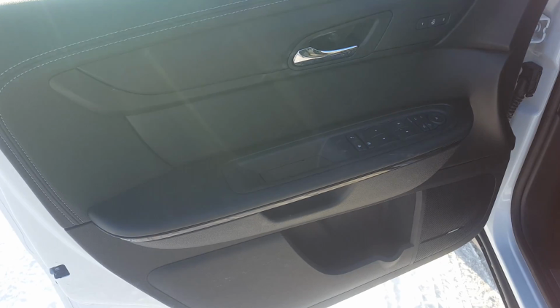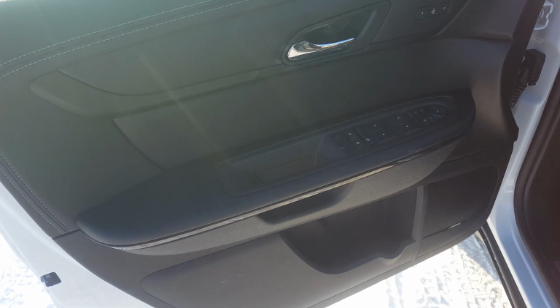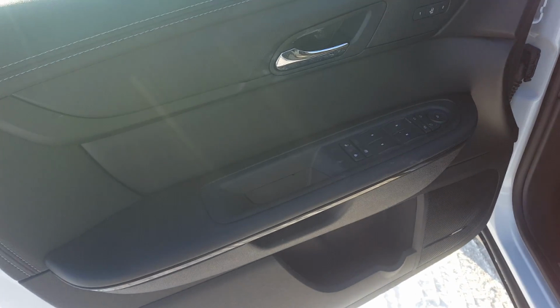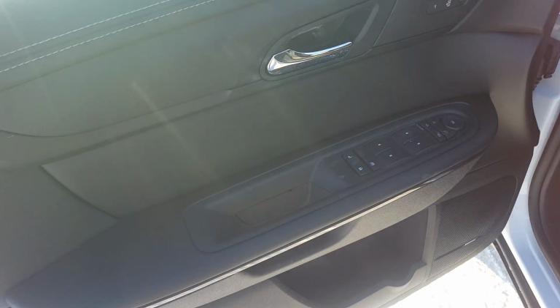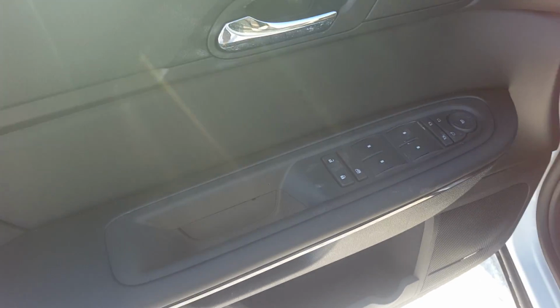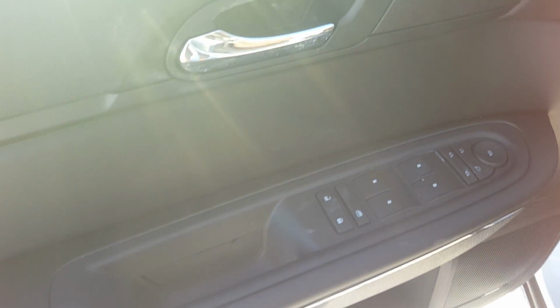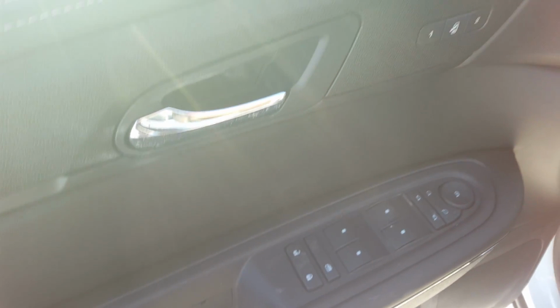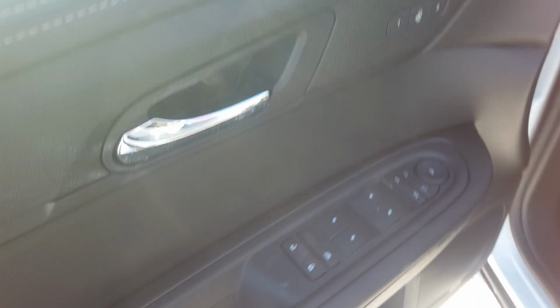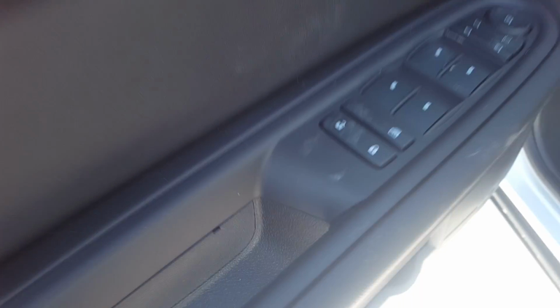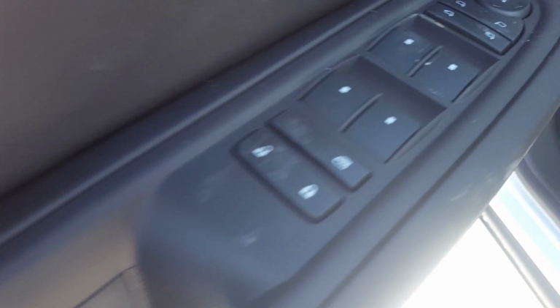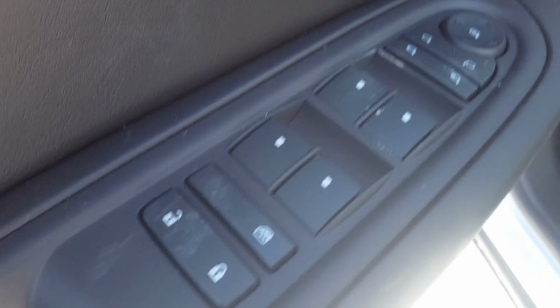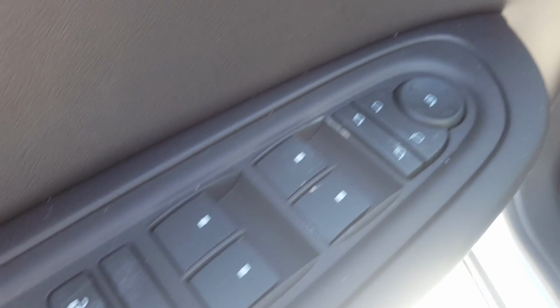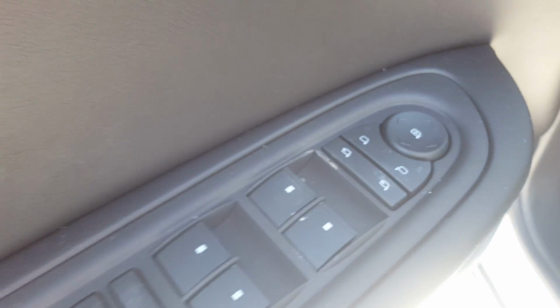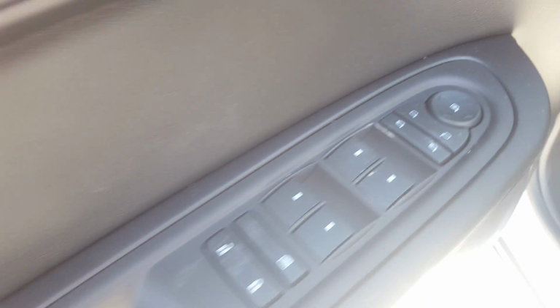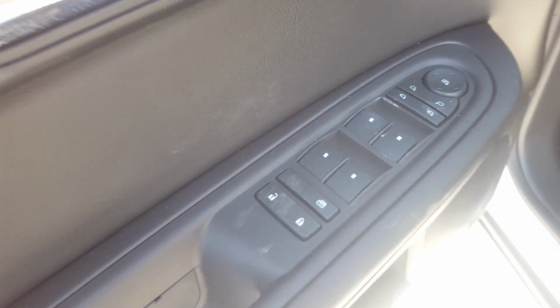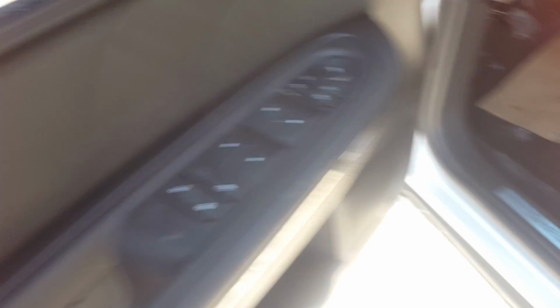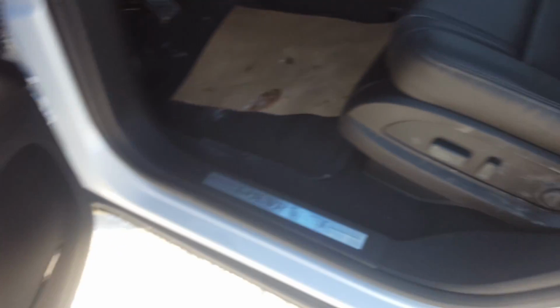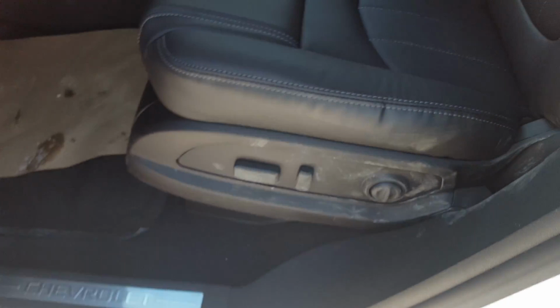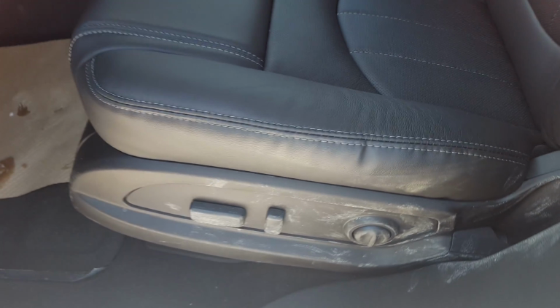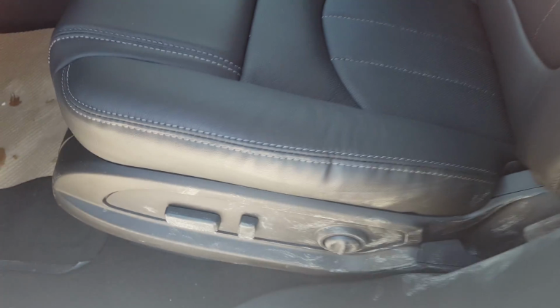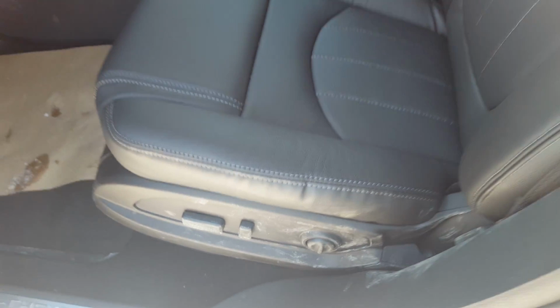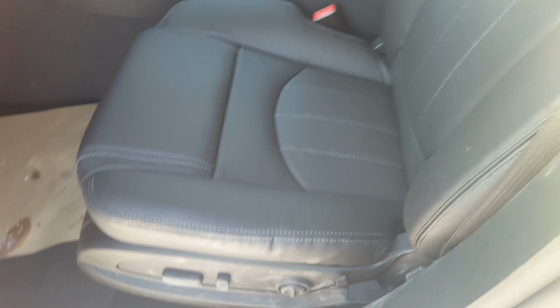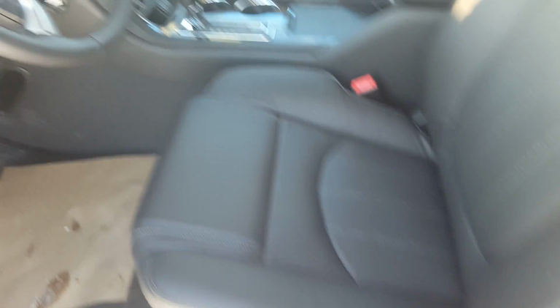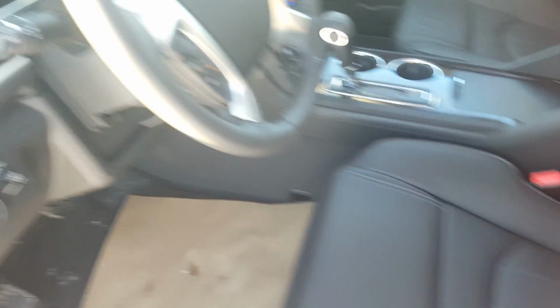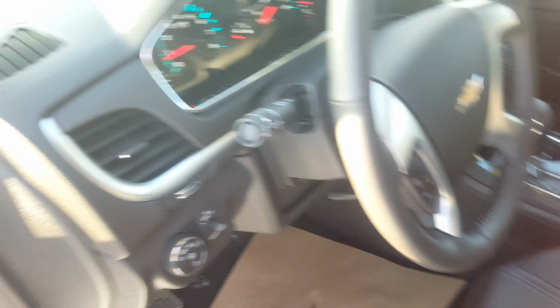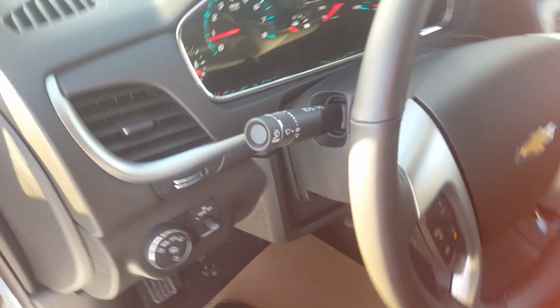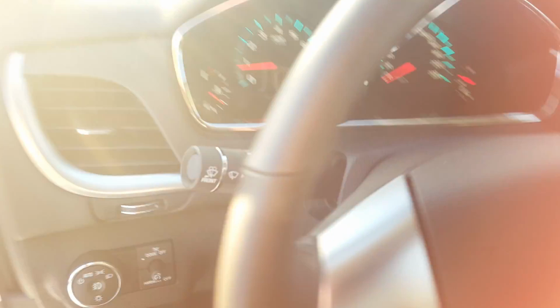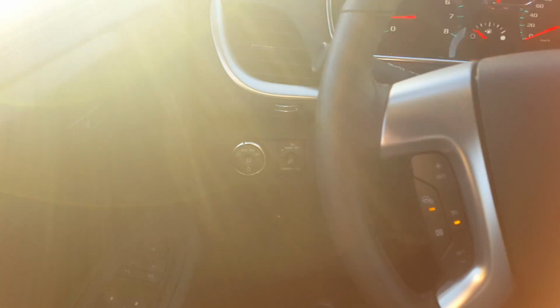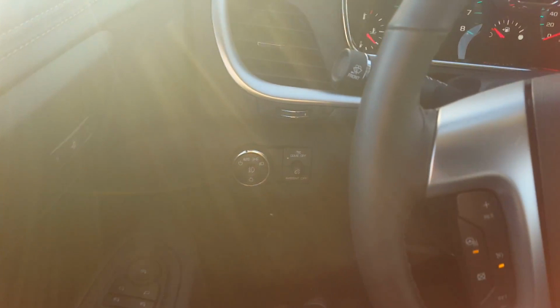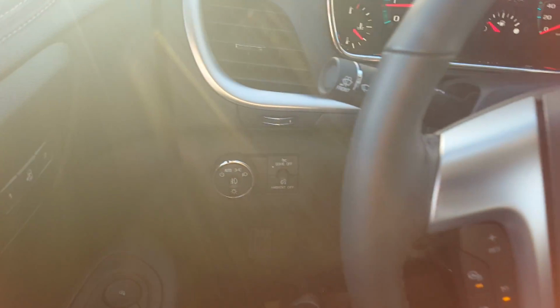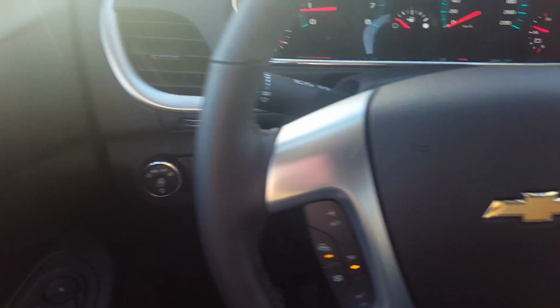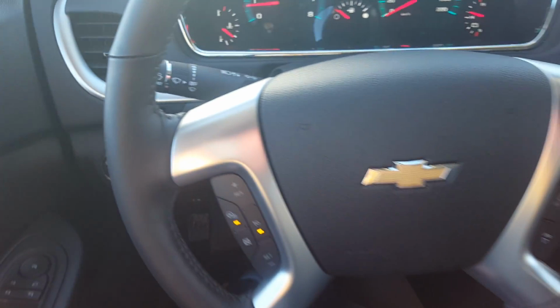Taking a quick peek inside the Traverse, it is a fully loaded unit with a black interior color, power windows, doors and mirrors, child safety locks for the windows and doors, premium black leather seating, and a 6-way power adjustable driver's seat with lumbar support. This is an all-wheel drive unit.